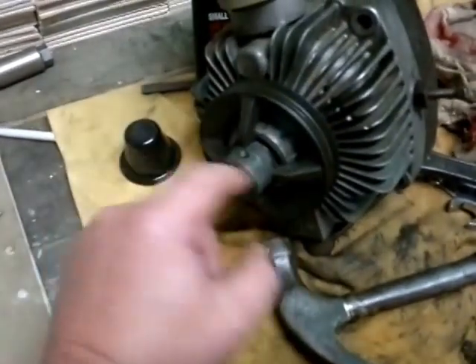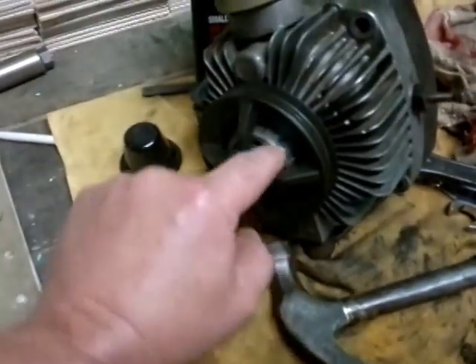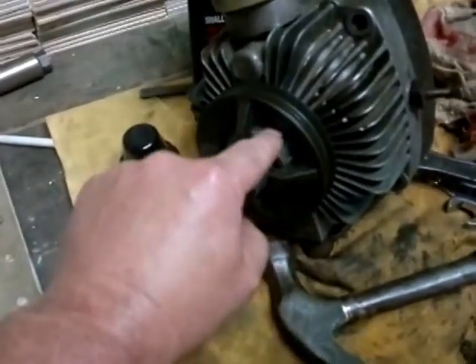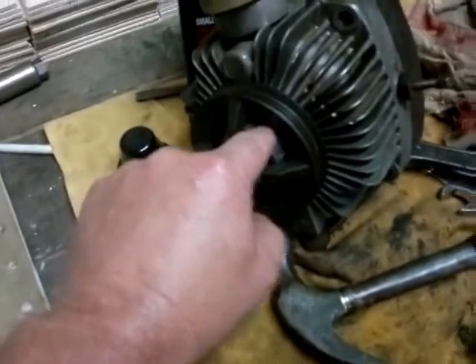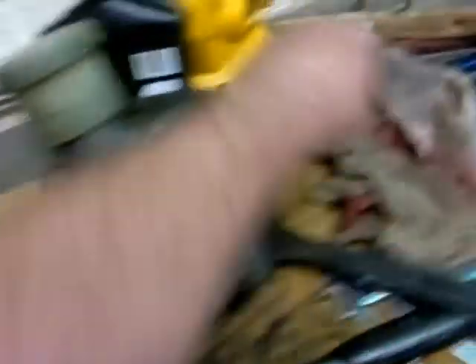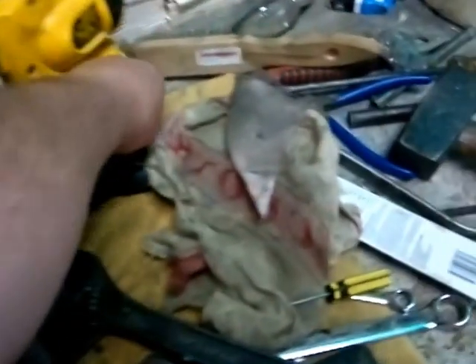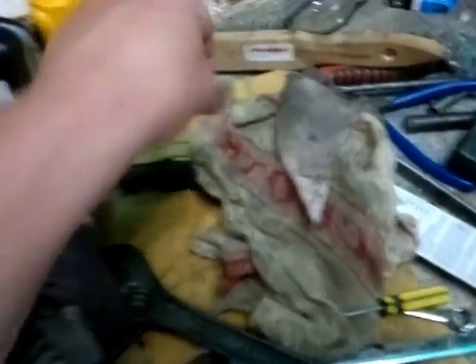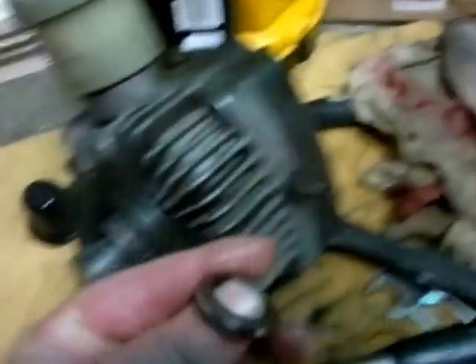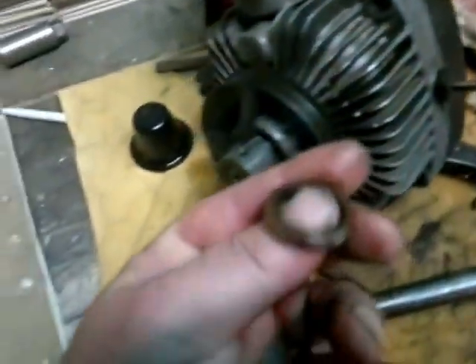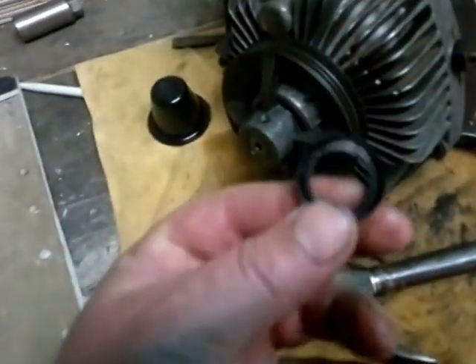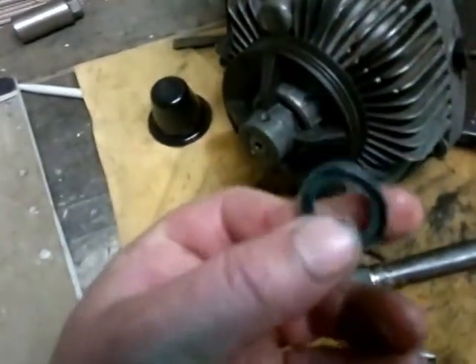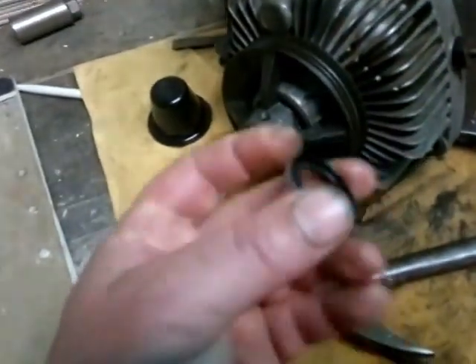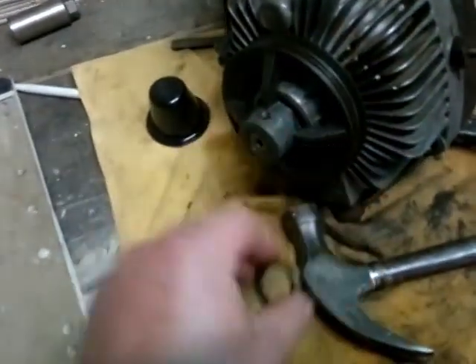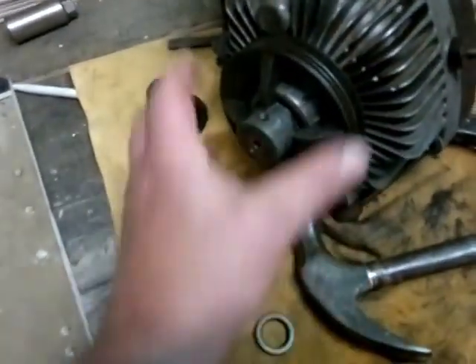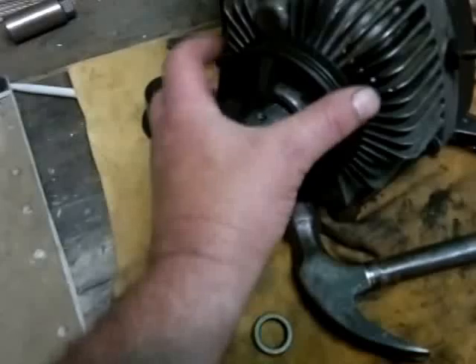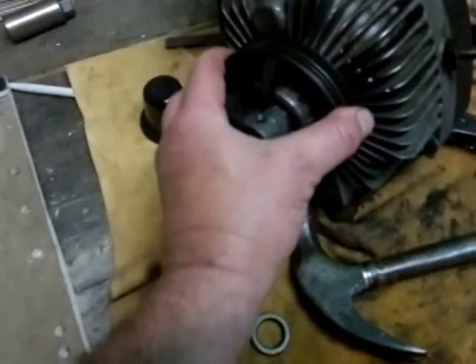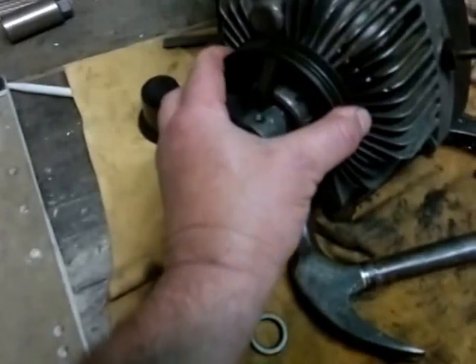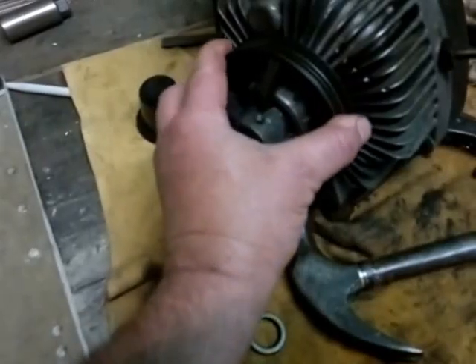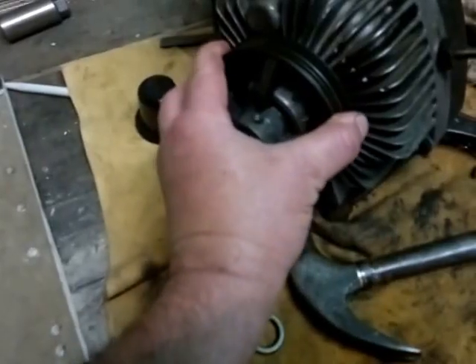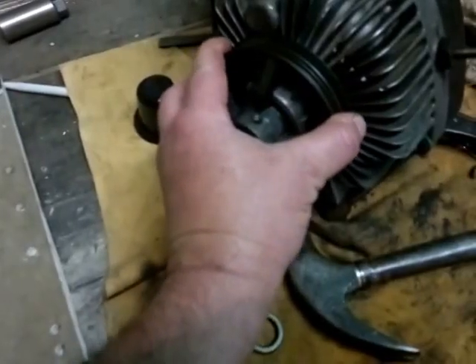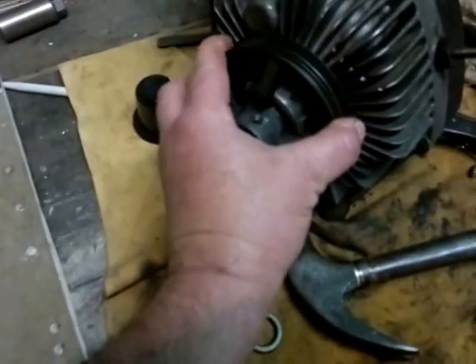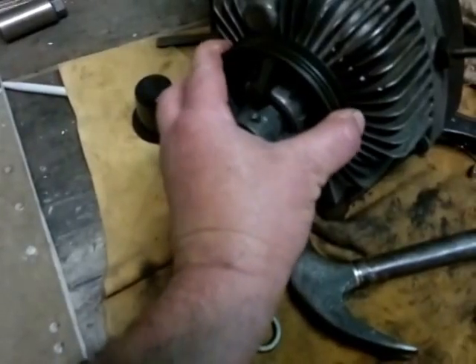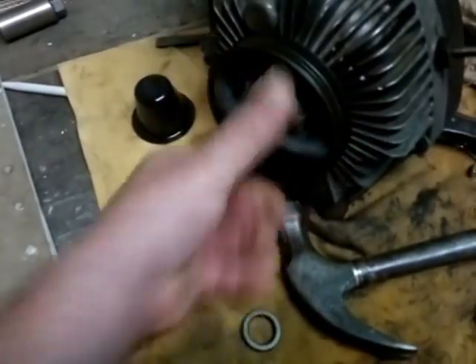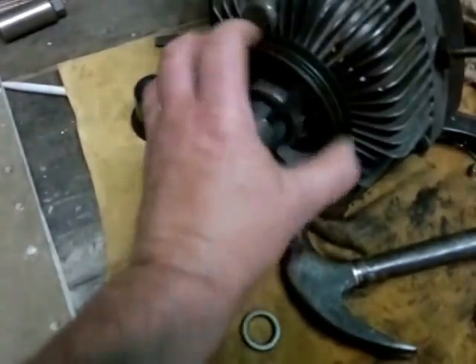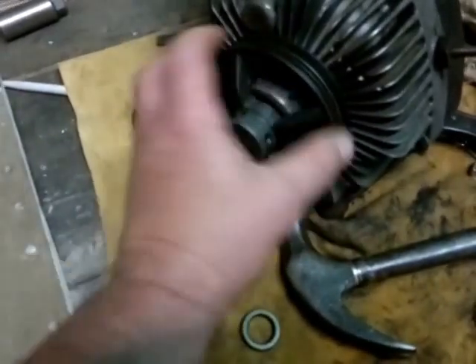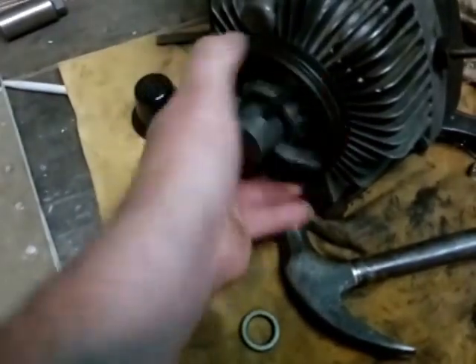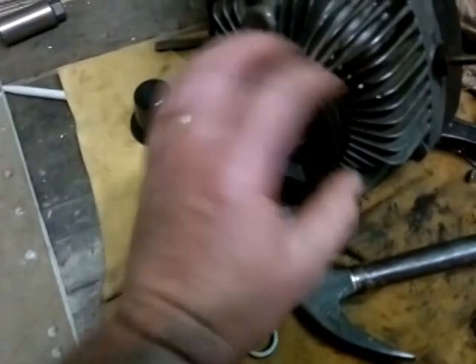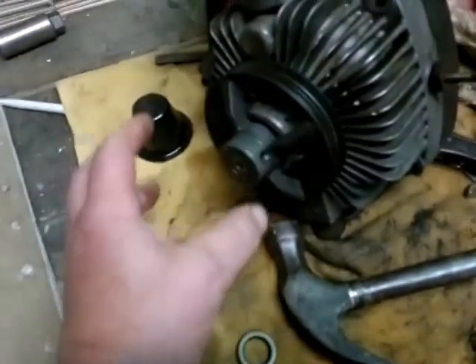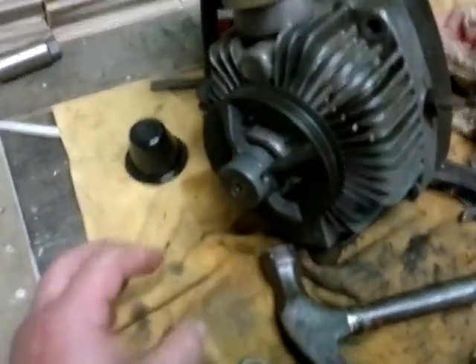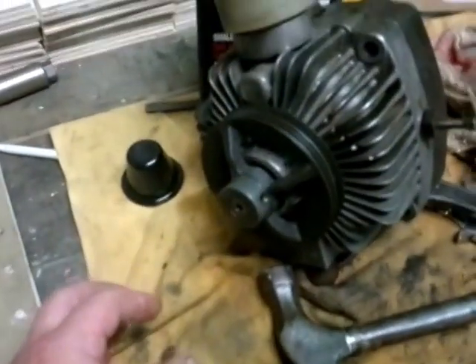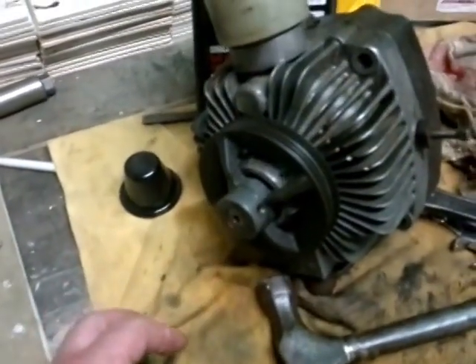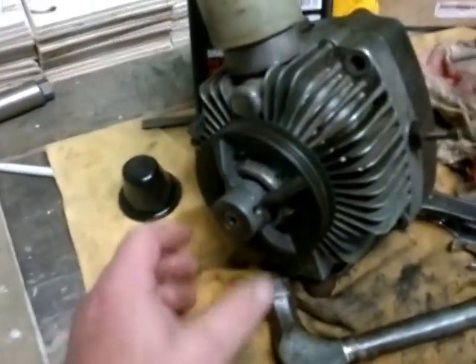The bearing comes out, and there's a seal behind that — that's the older seal. The shaft was quite worn and the pulley was twisting quite a bit, but it's like new now, so it works well. Haven't fitted it to the mower yet.